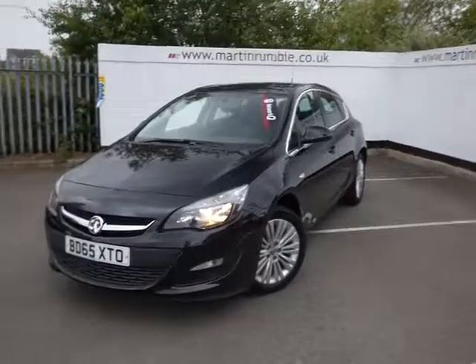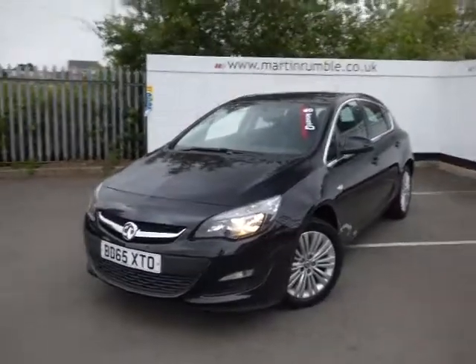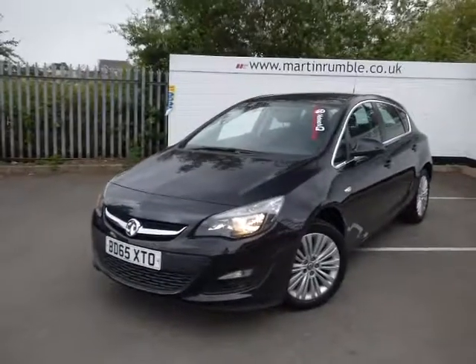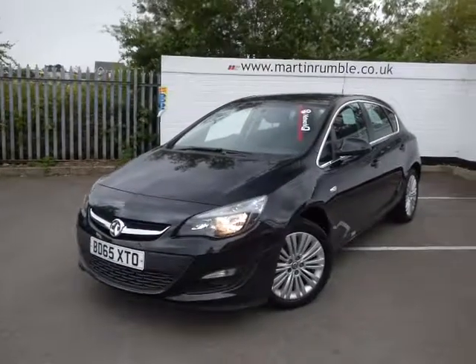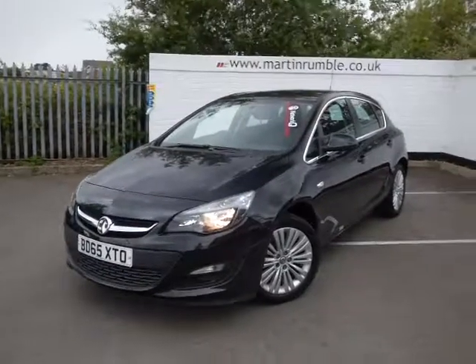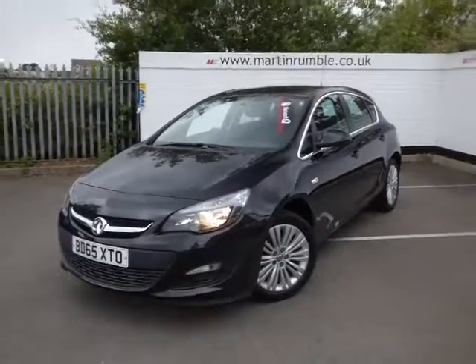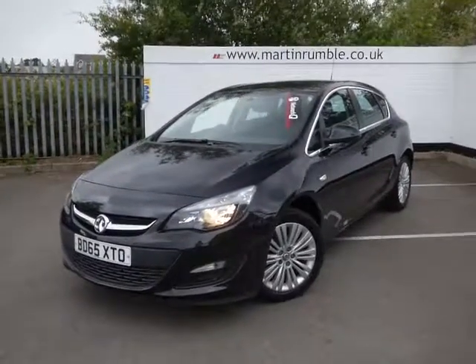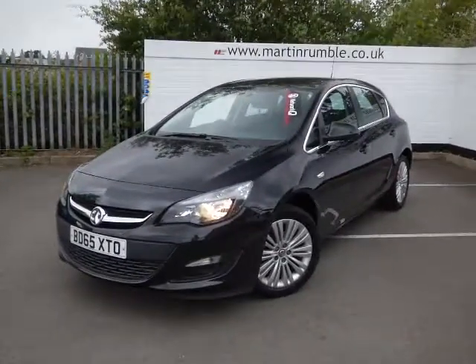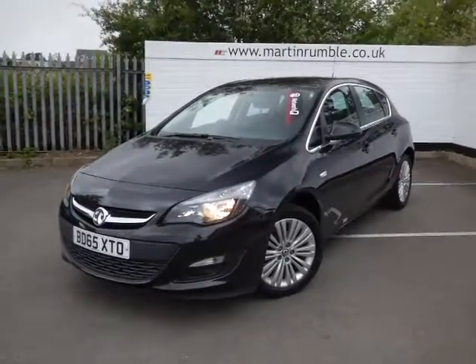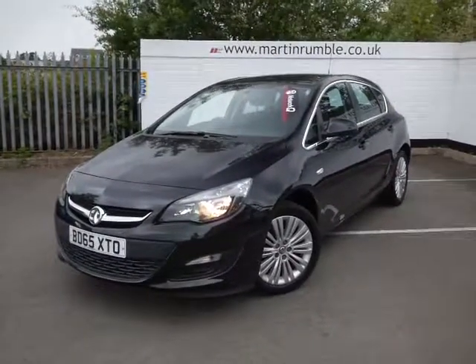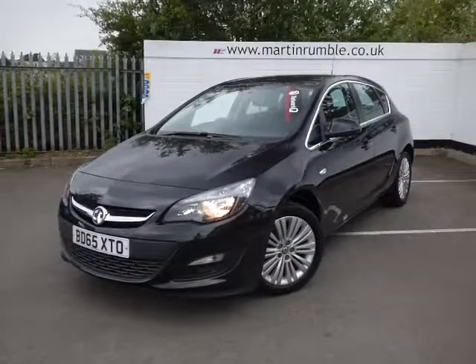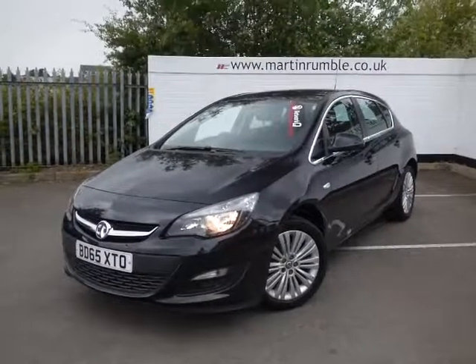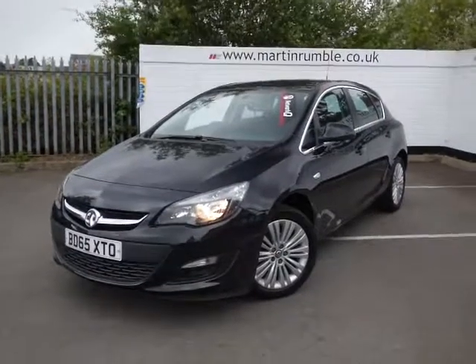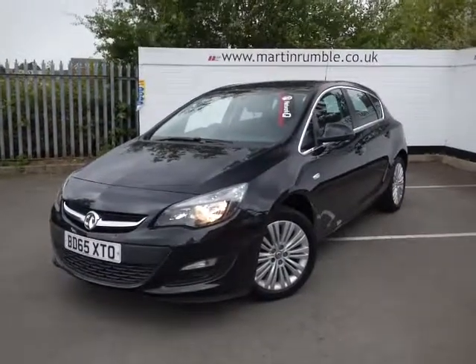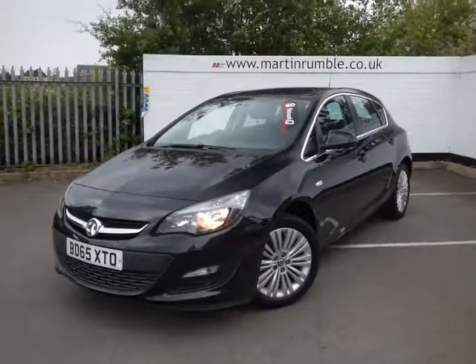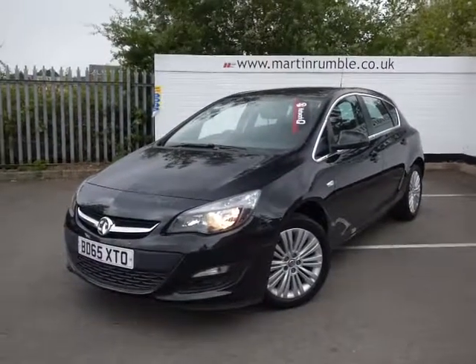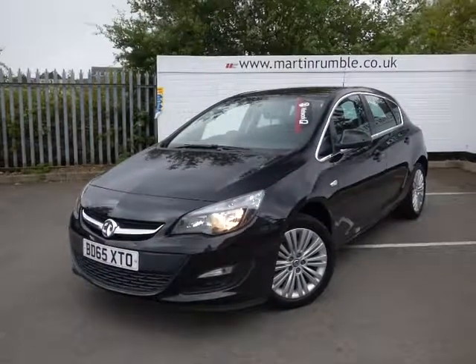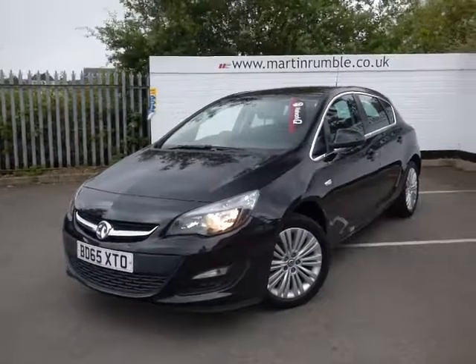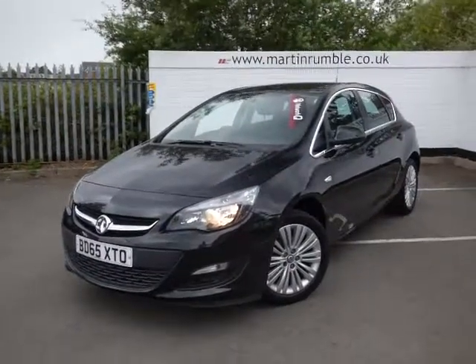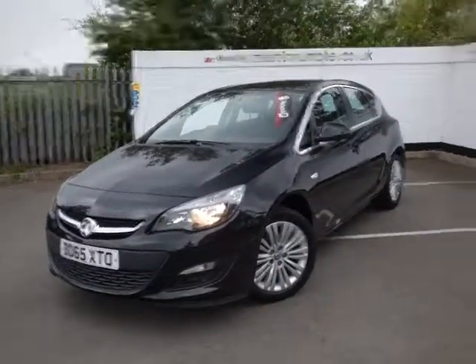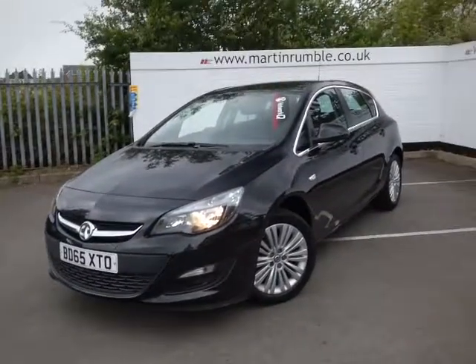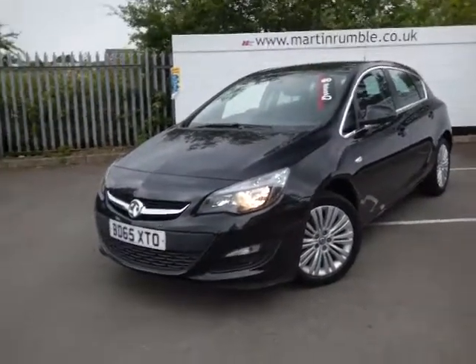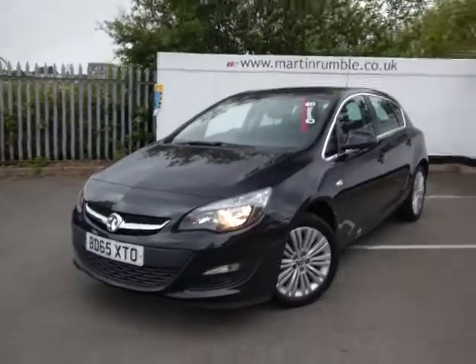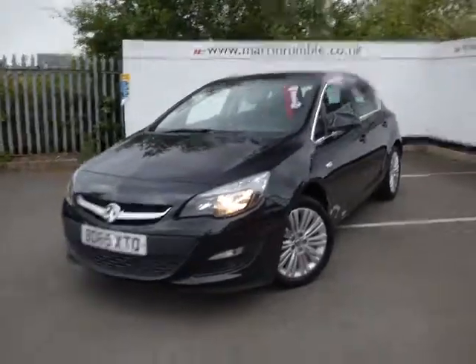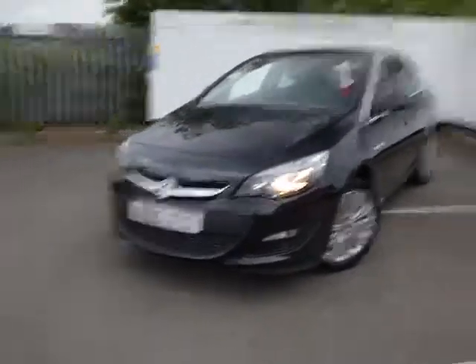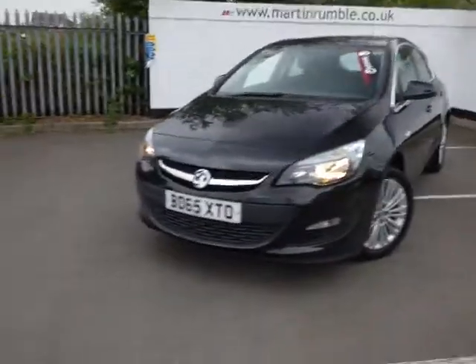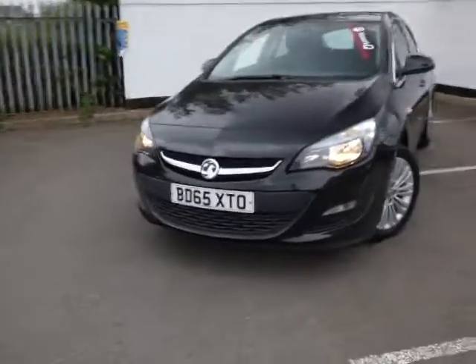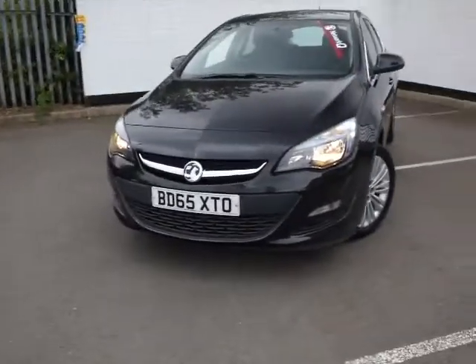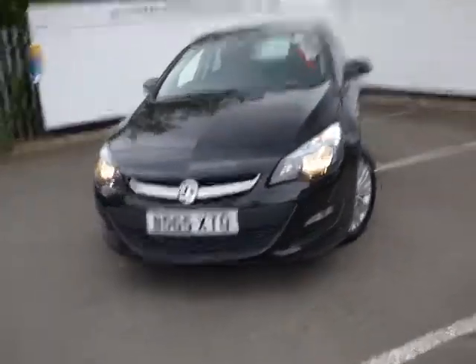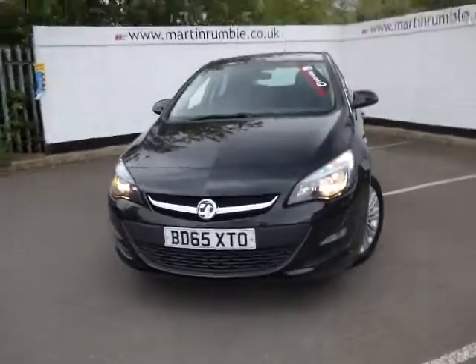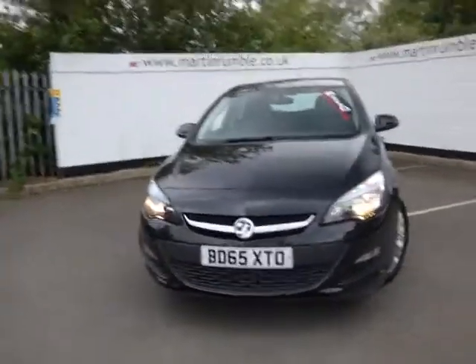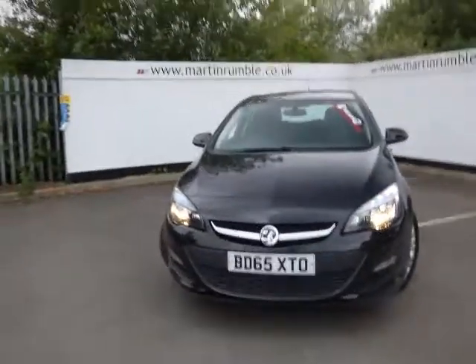Hi, welcome to Marta Roma Vauxhall here in Duneaton at the used car centre. We've got a 65 registration Vauxhall Astra in black. It's got some nice features on it, so during this short video presentation I'll walk around the car and I'll point out the features as we go around.